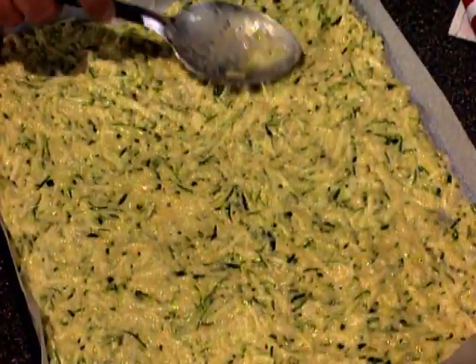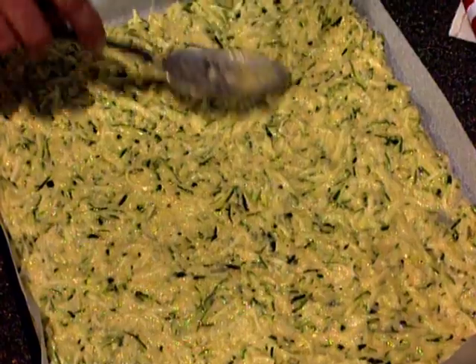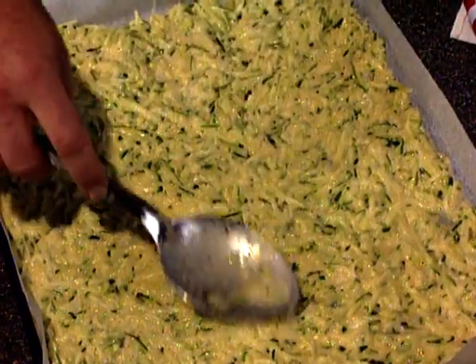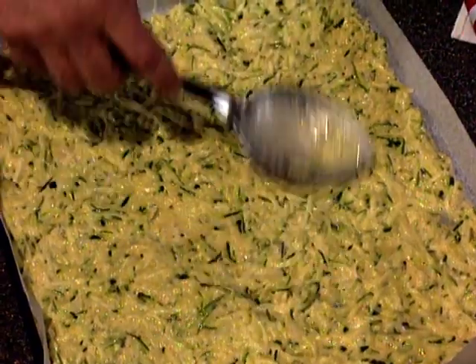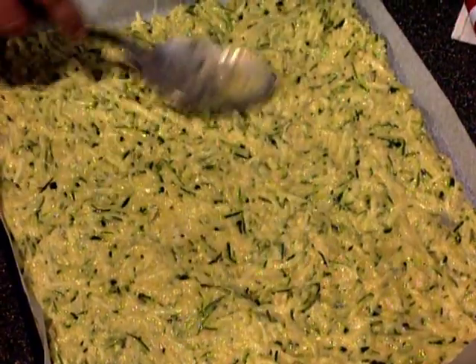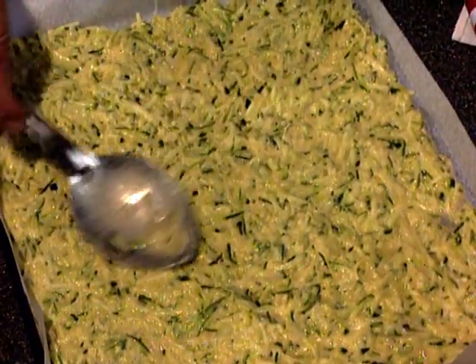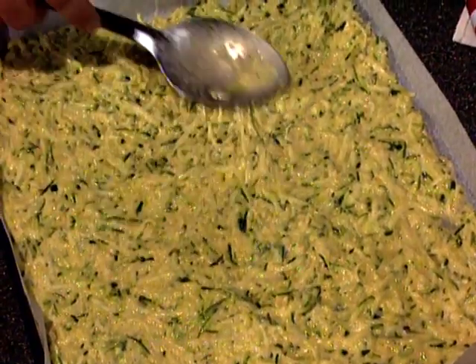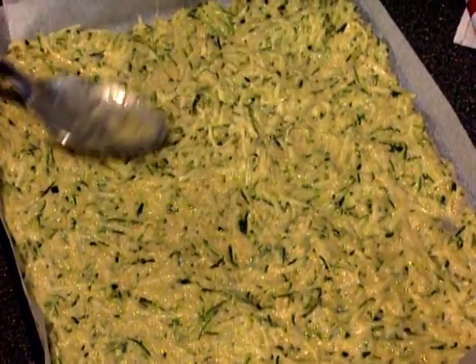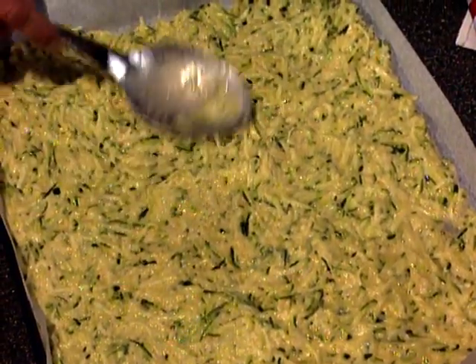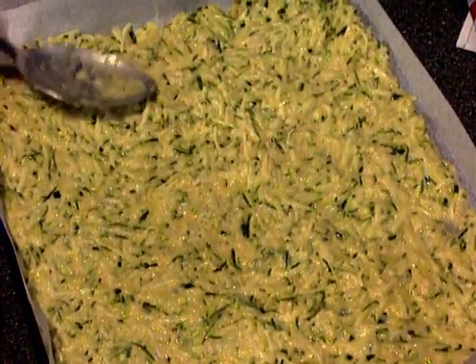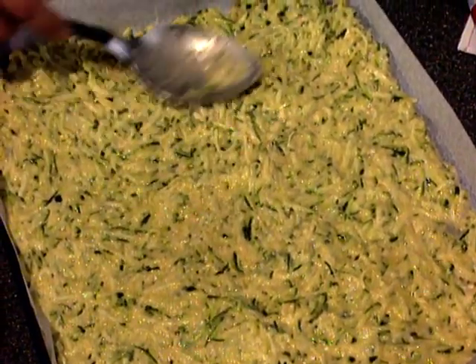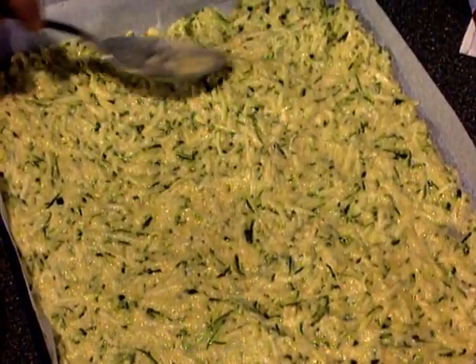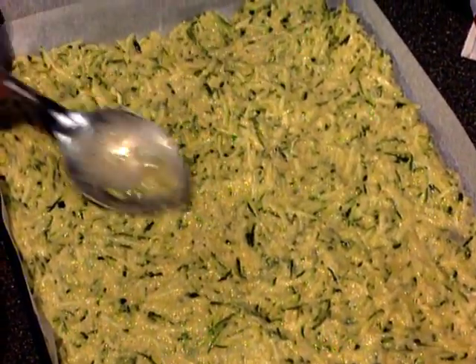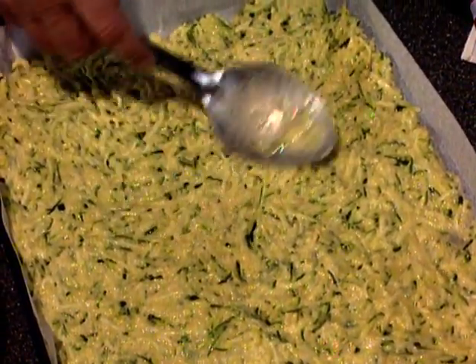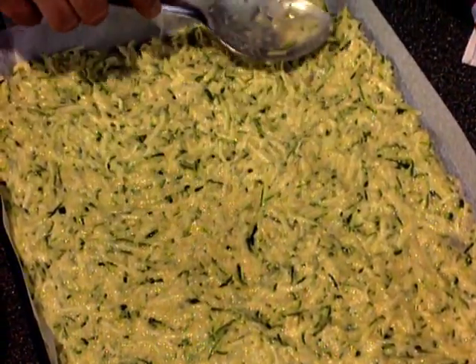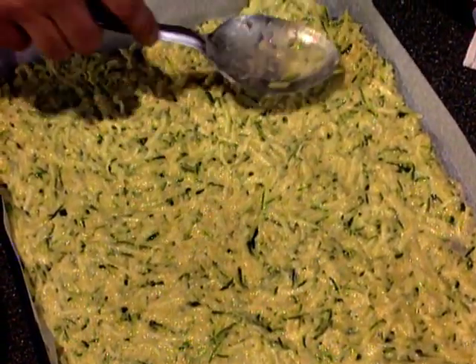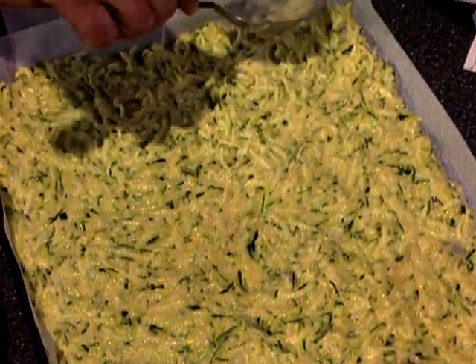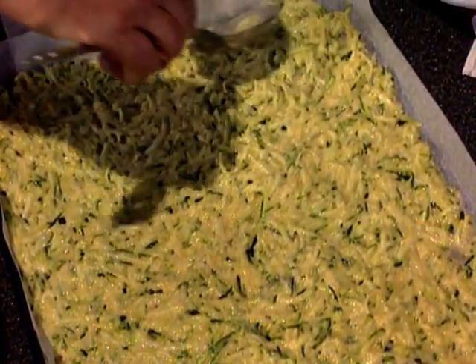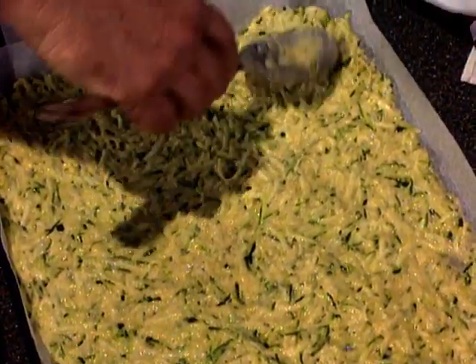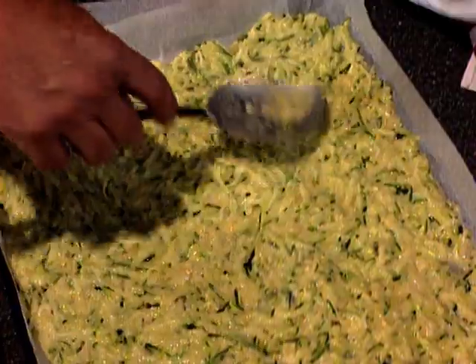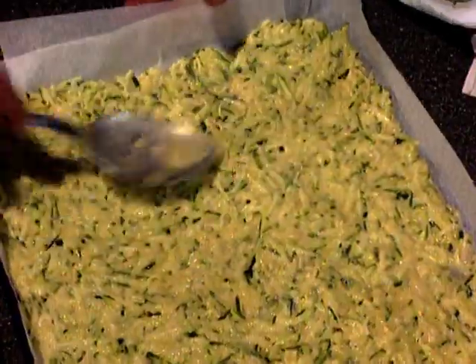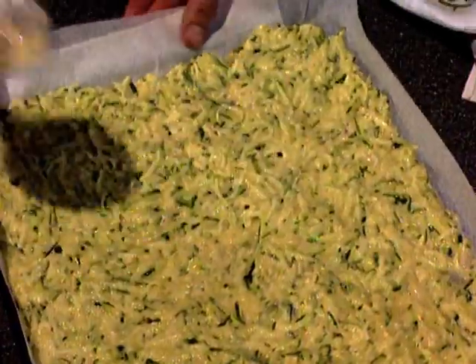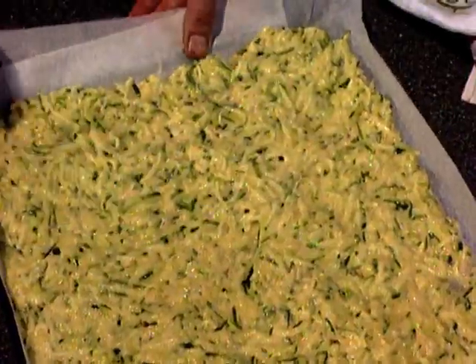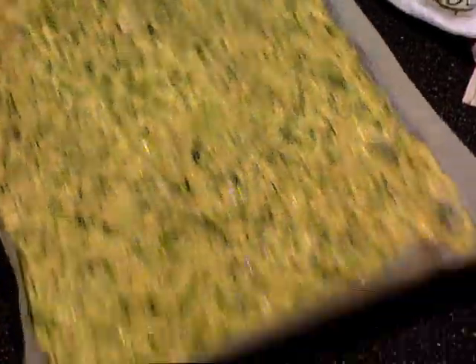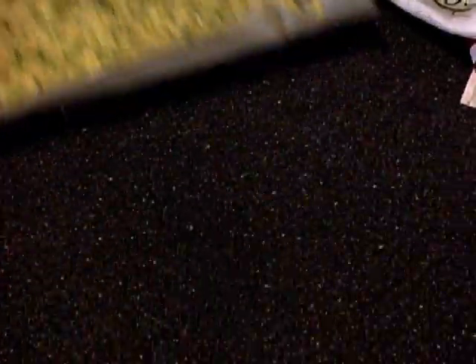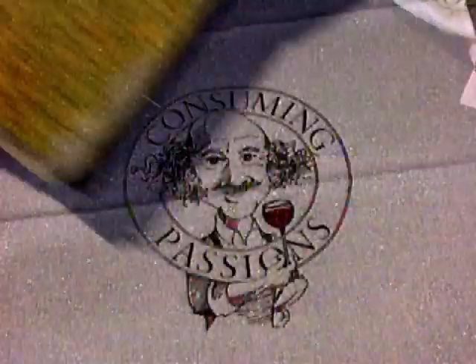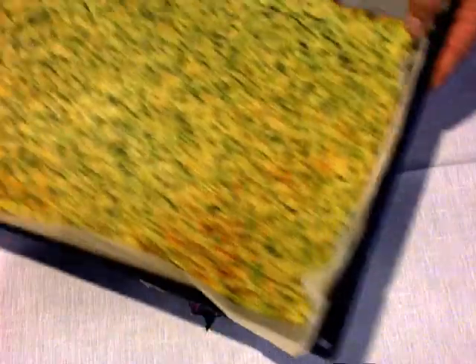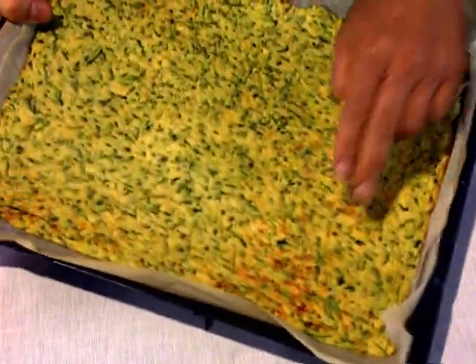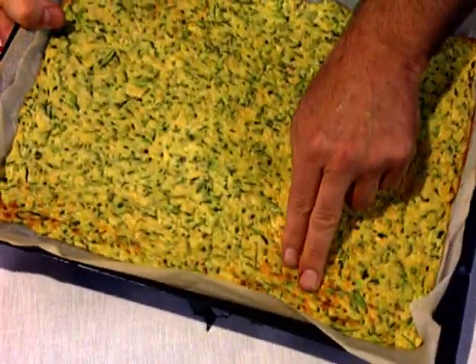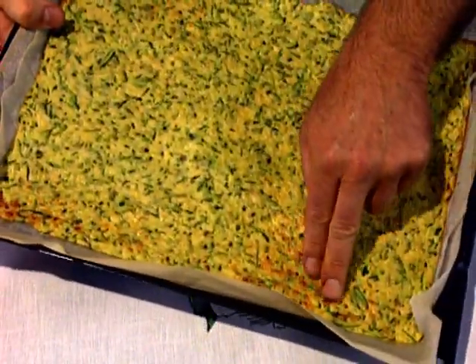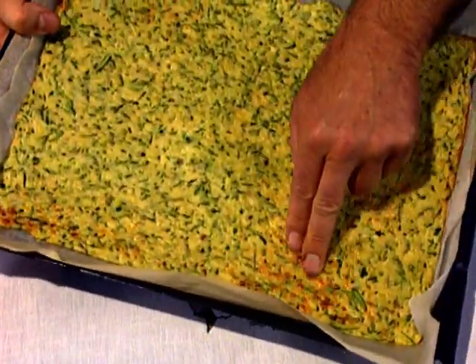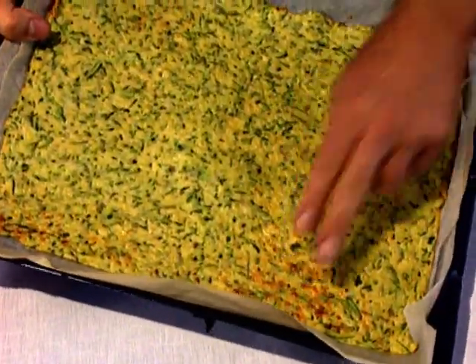Once done, it's into the oven about 20 to 25 minutes at 180 degrees C. When it's ready it should be firm to the touch.